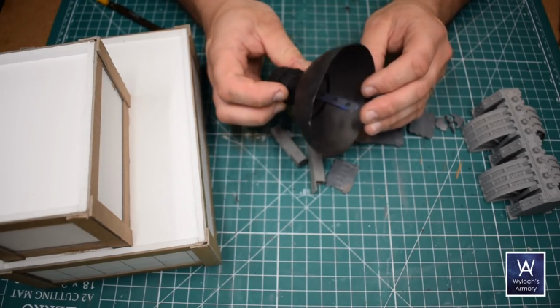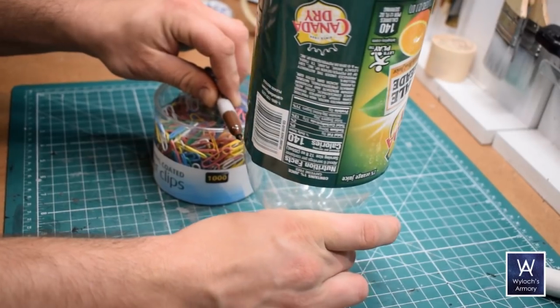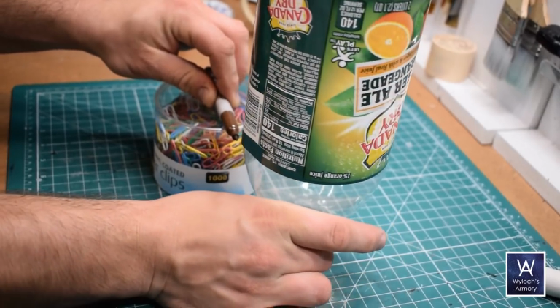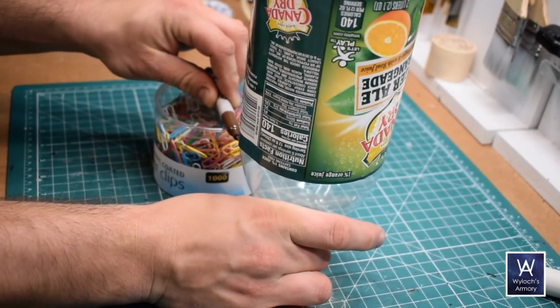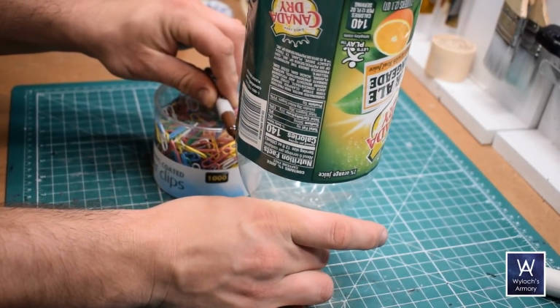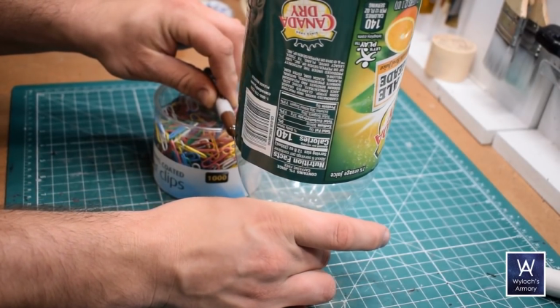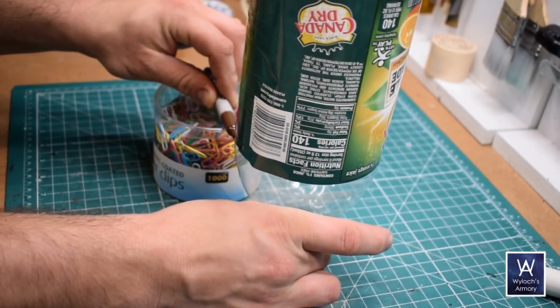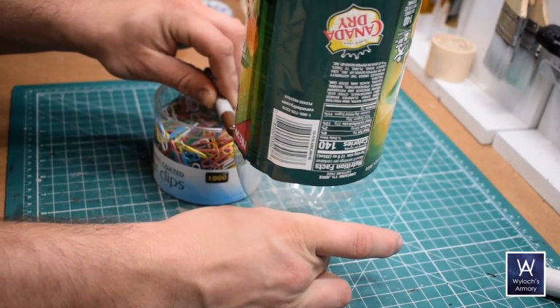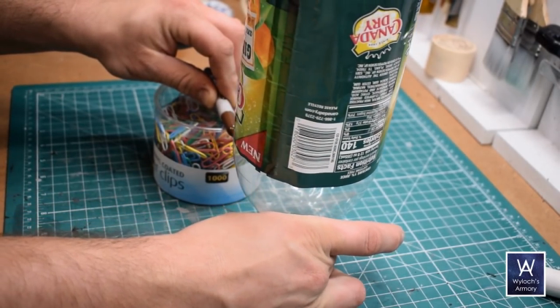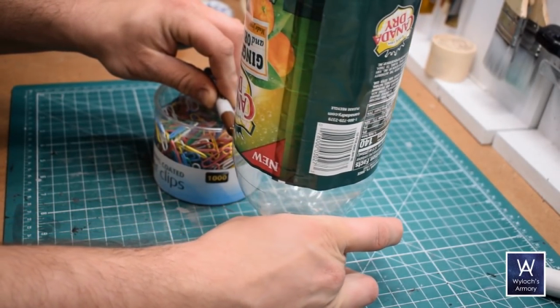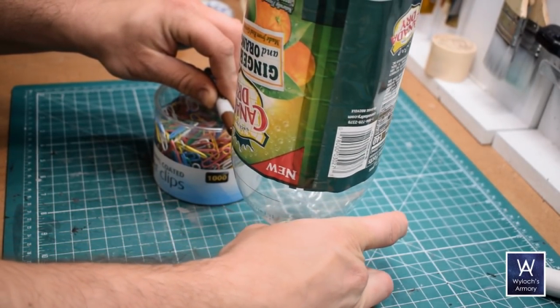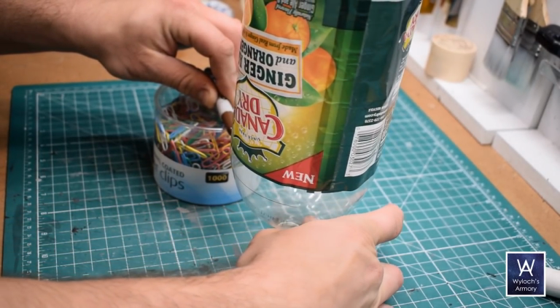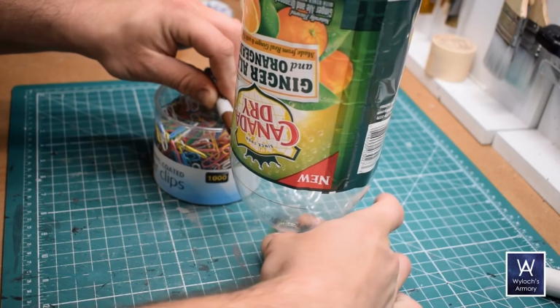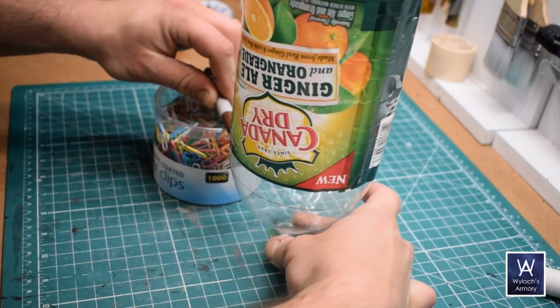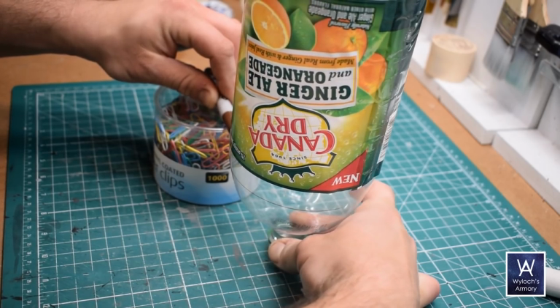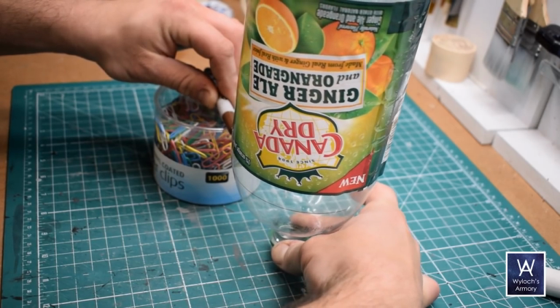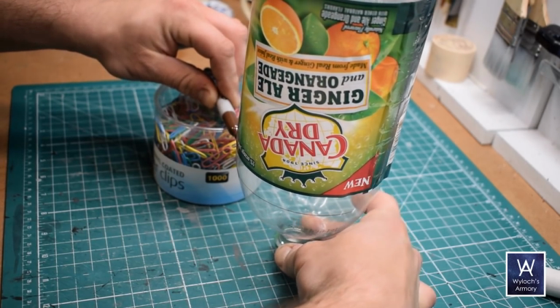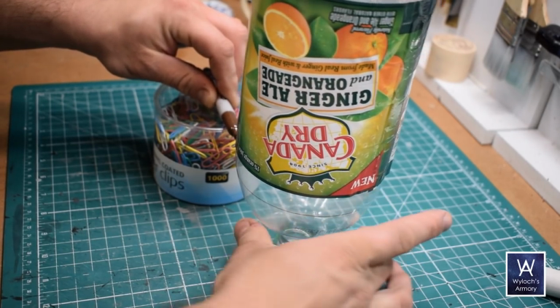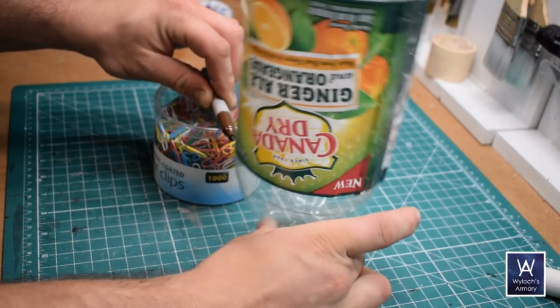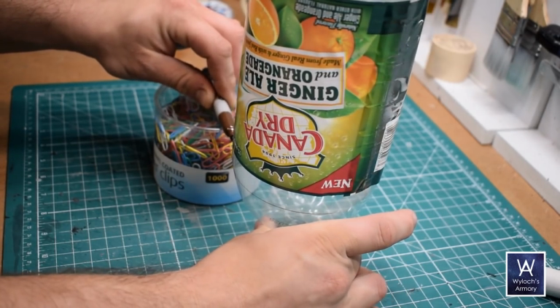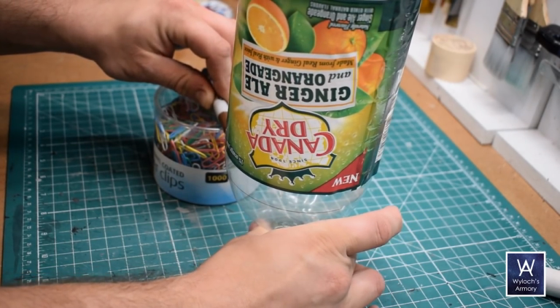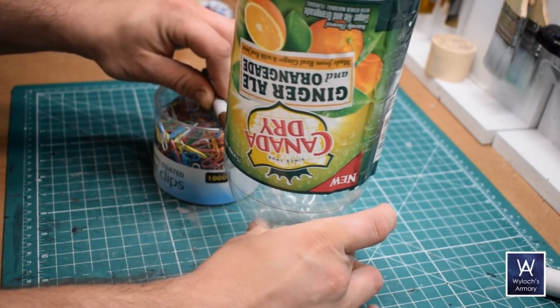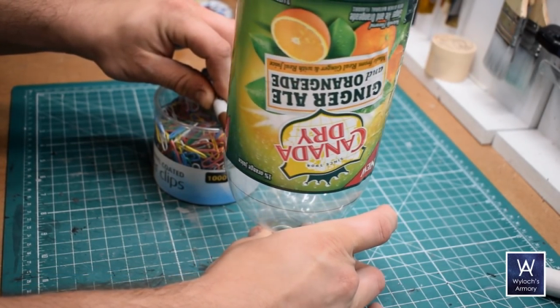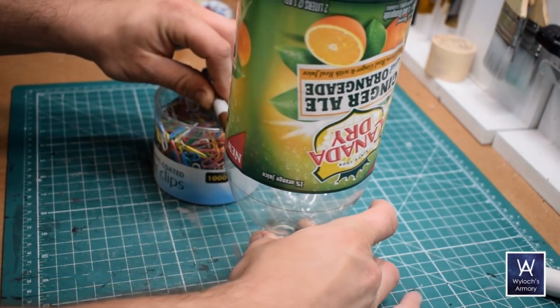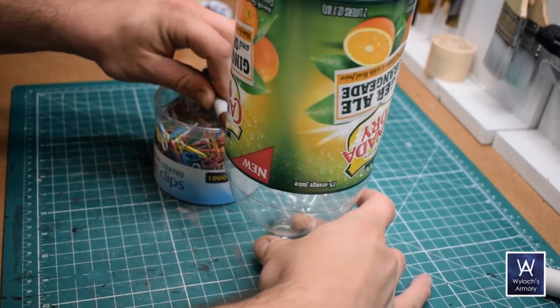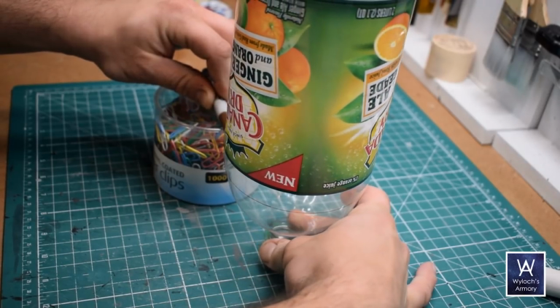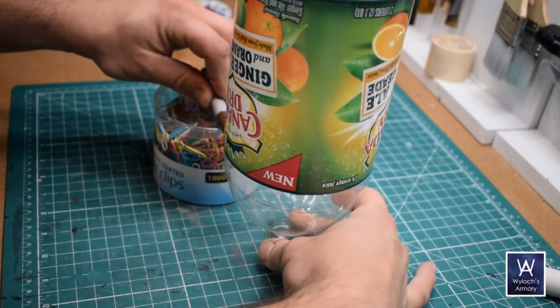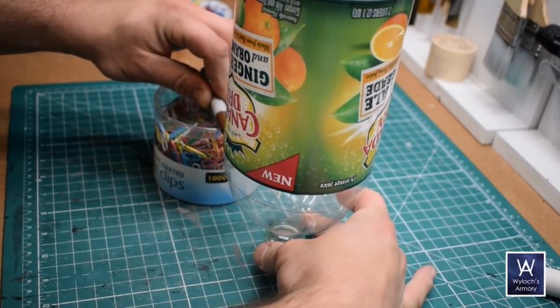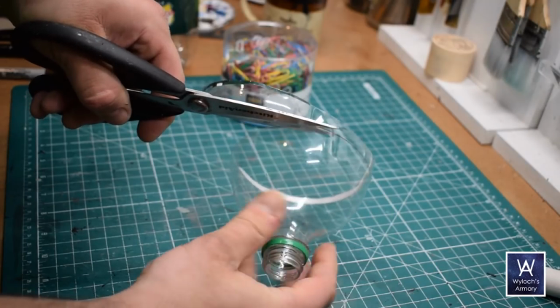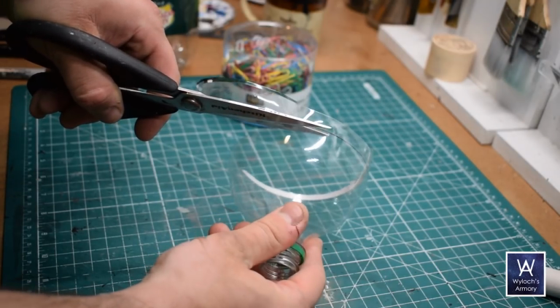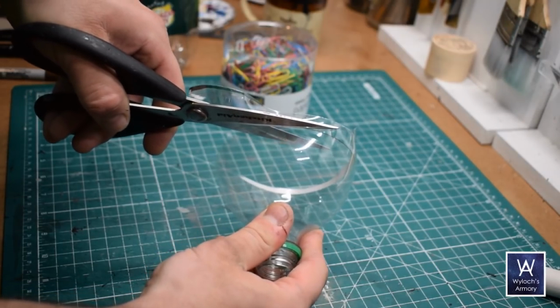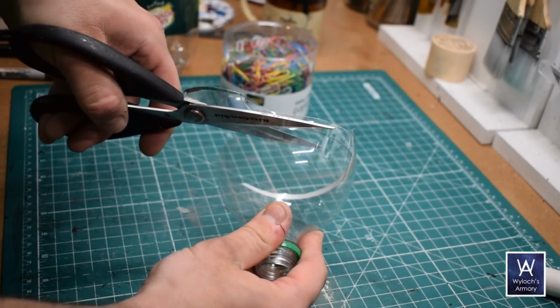Empty 2-liter bottle, and with a marker resting on something of the right height, pin the bottle to the desktop and rotate it around to get a perfect cut line around the perimeter. Cut that out and that's the basis for the dish.